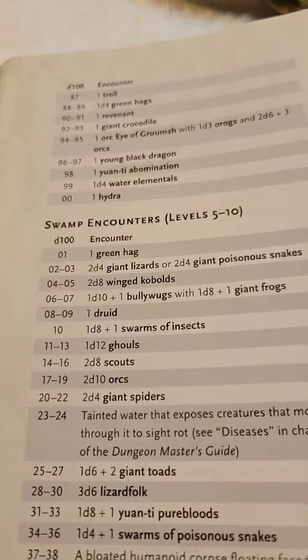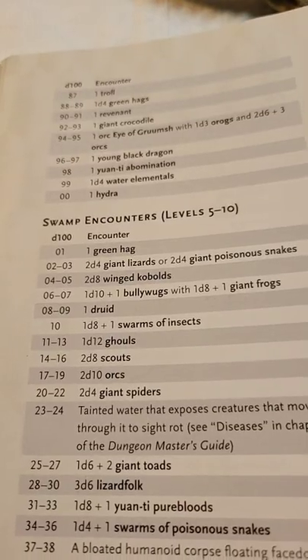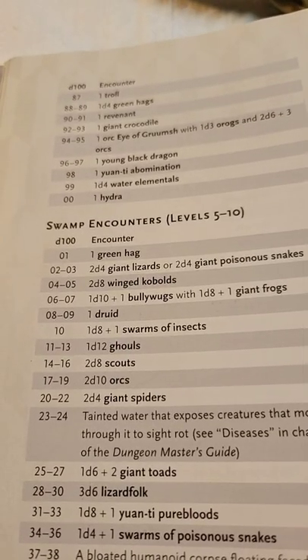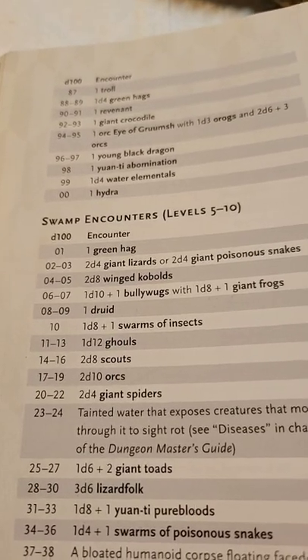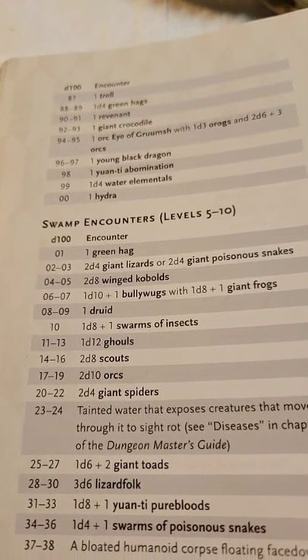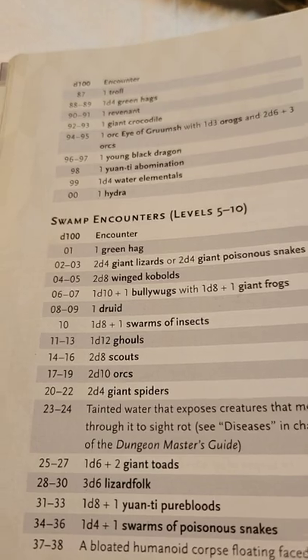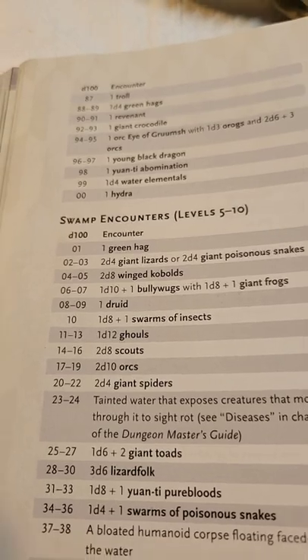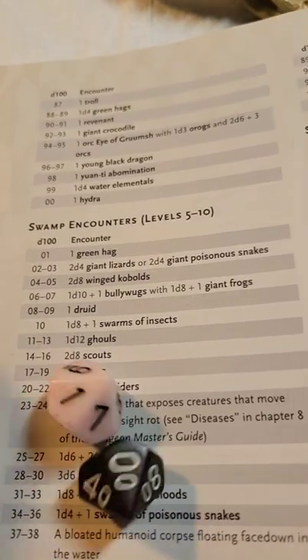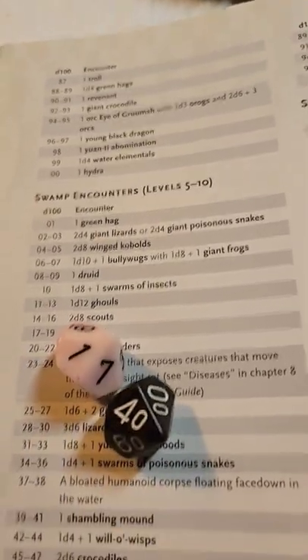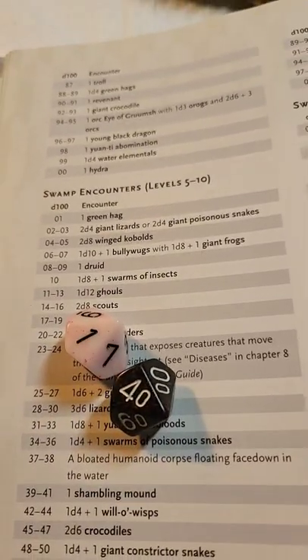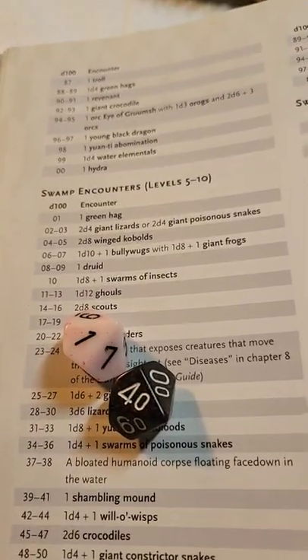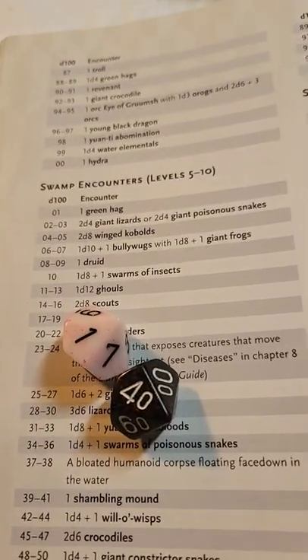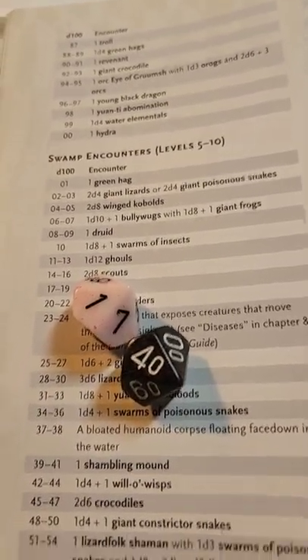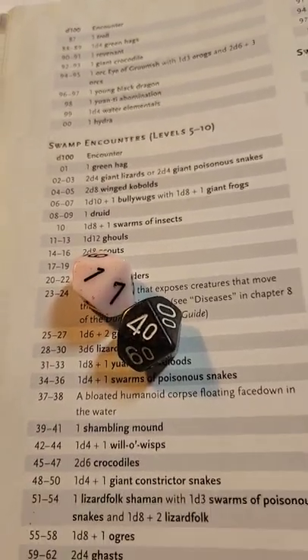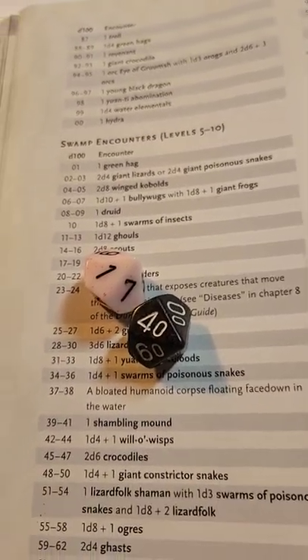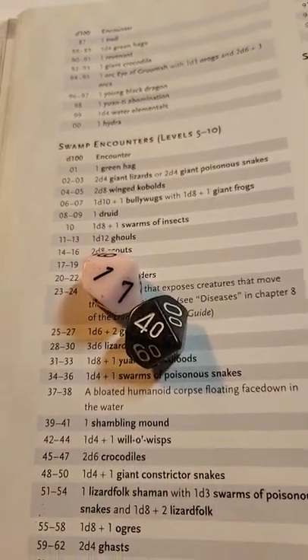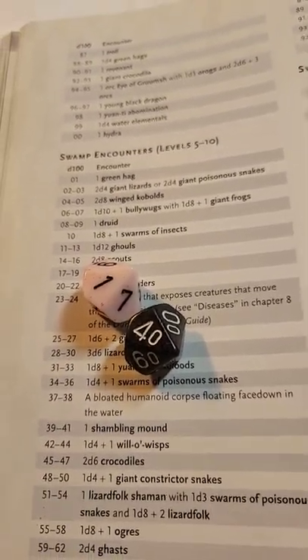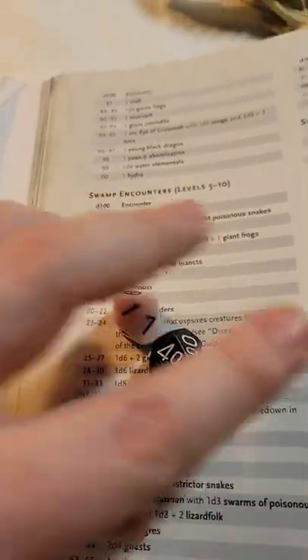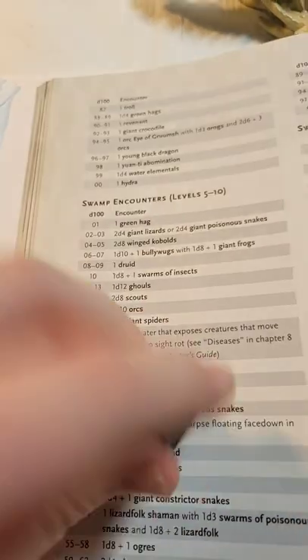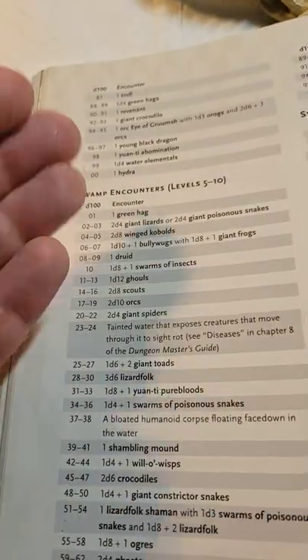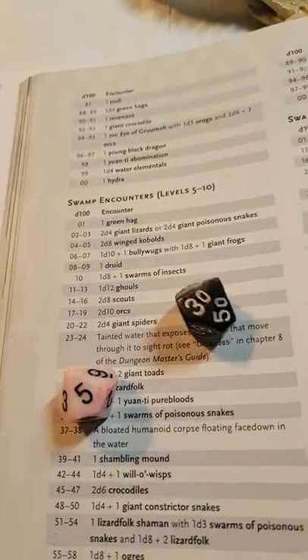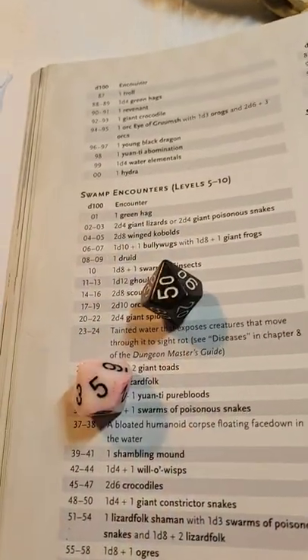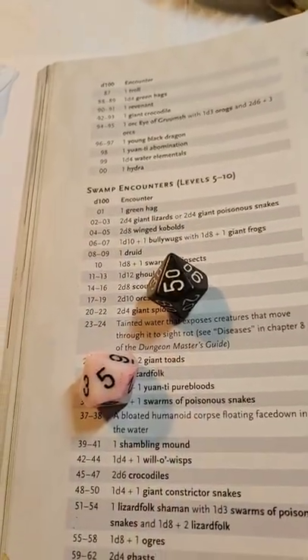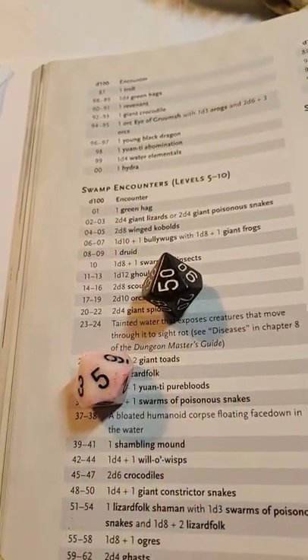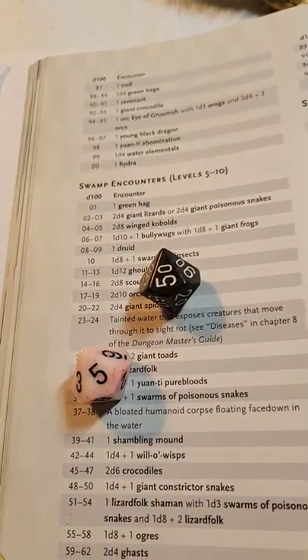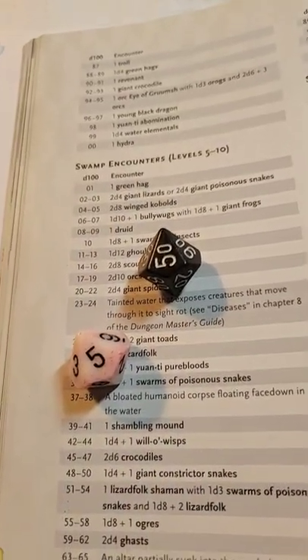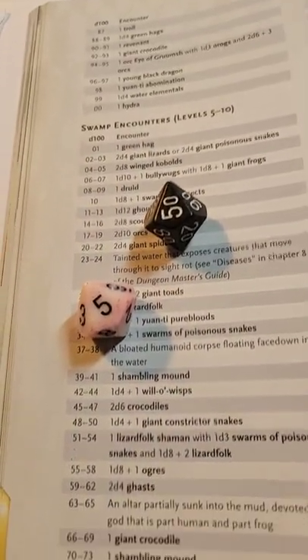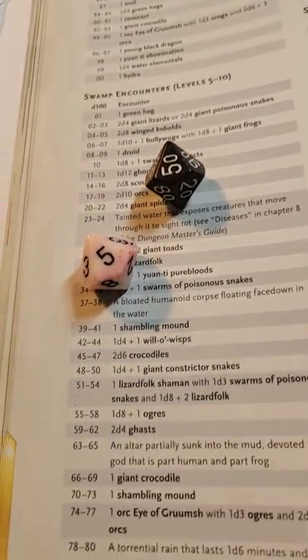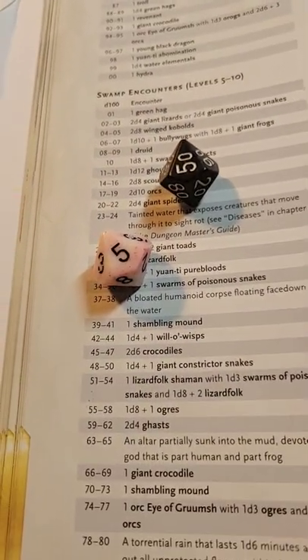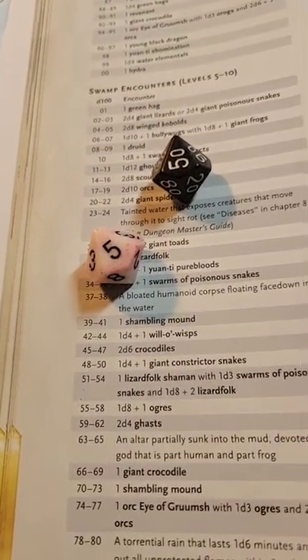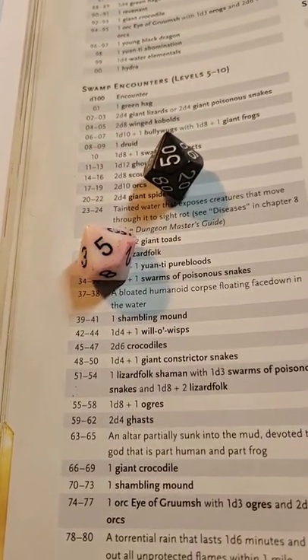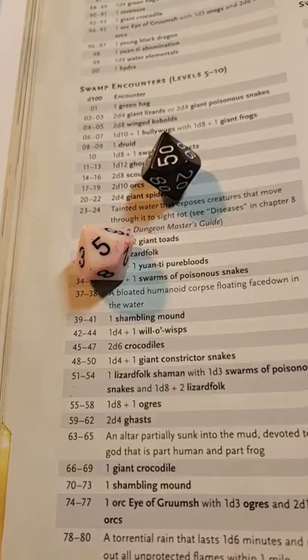Then roll for two or more groups of monsters. 41 is a shambling mound and 55 are ogres.